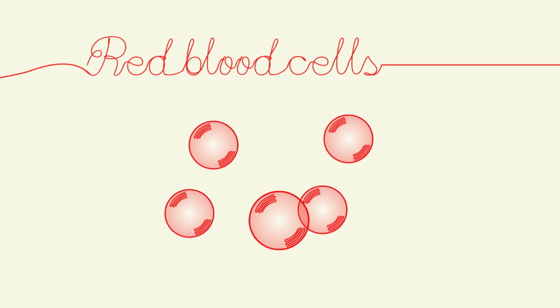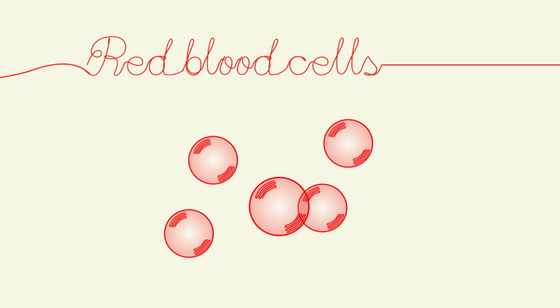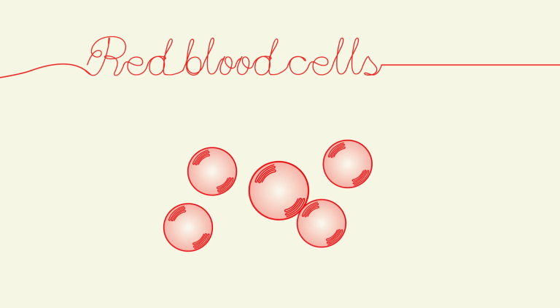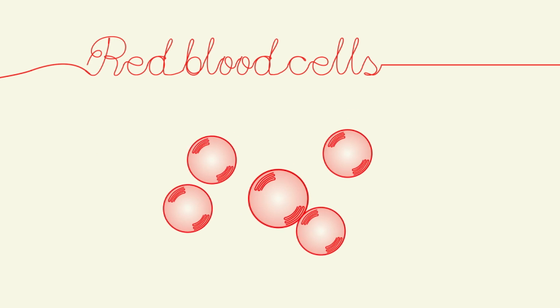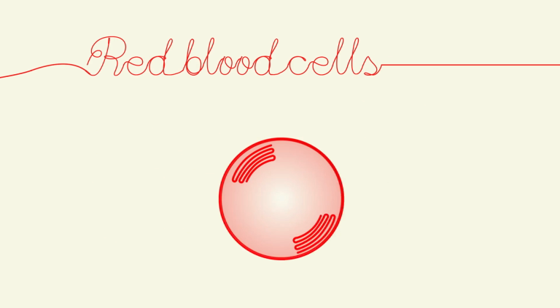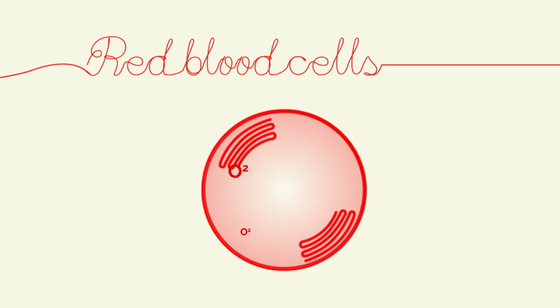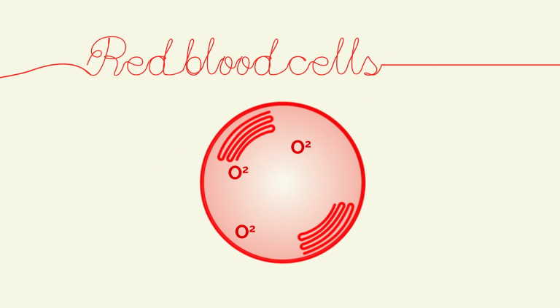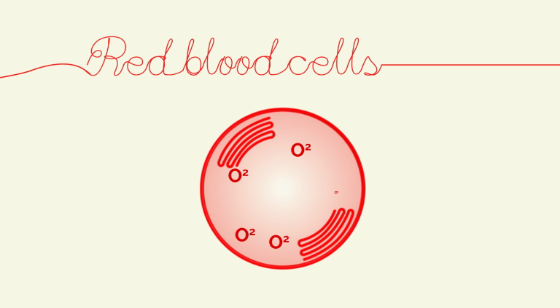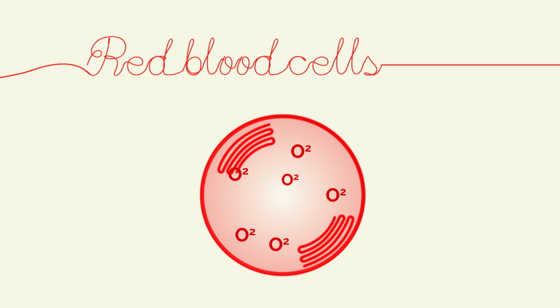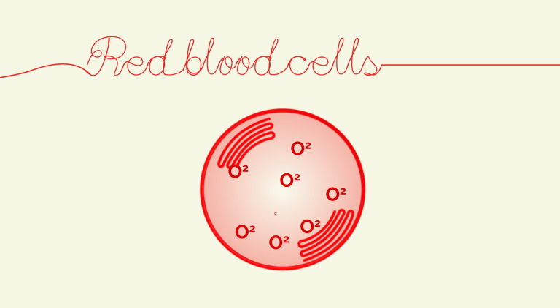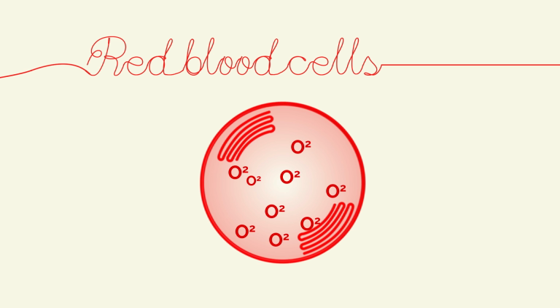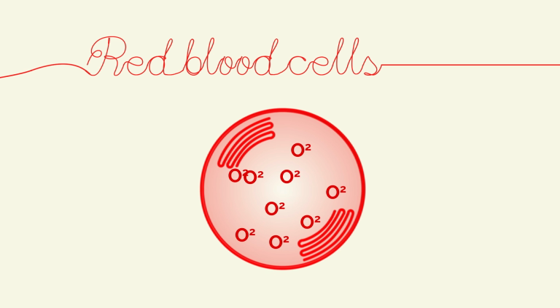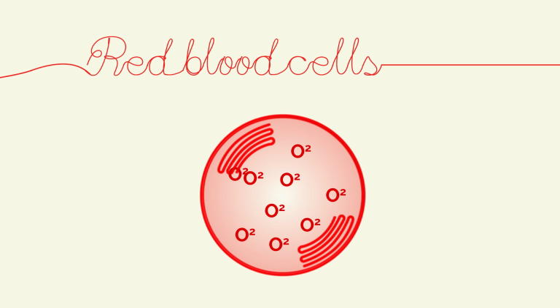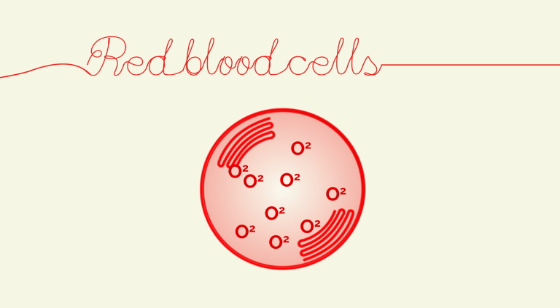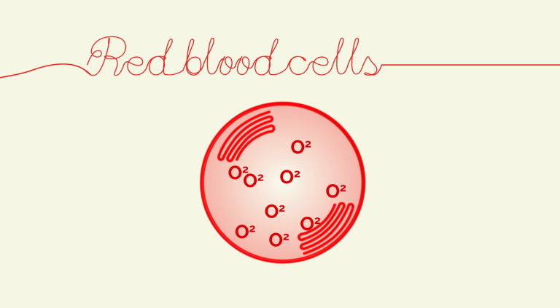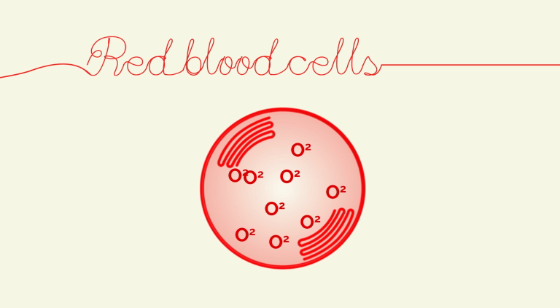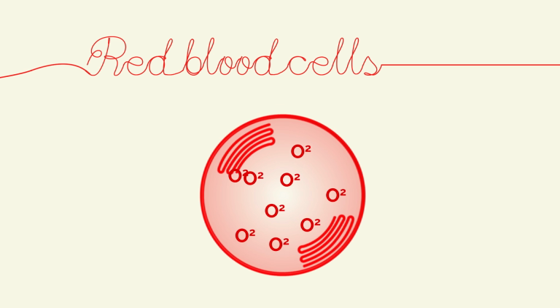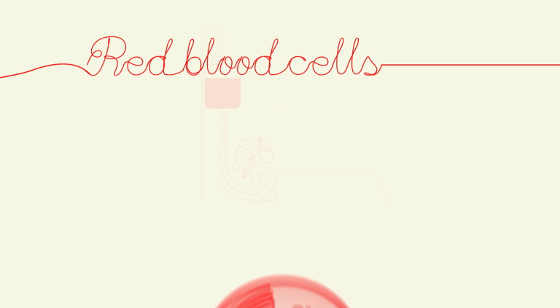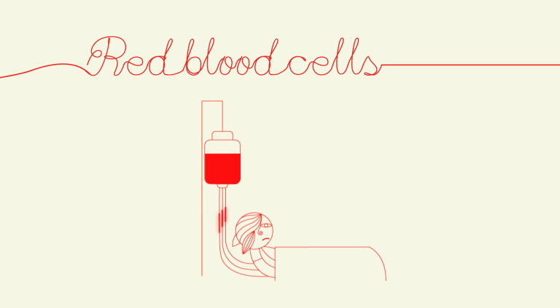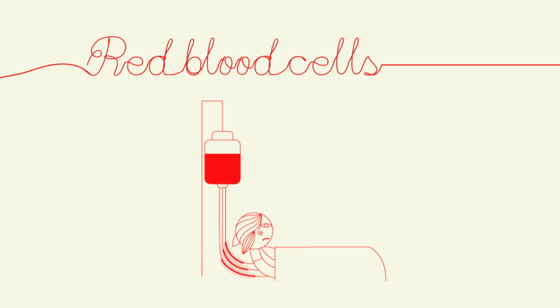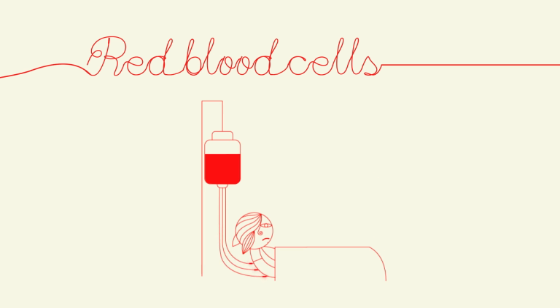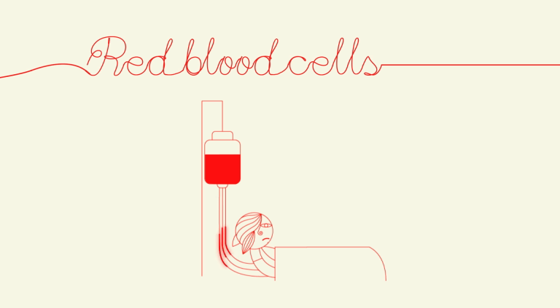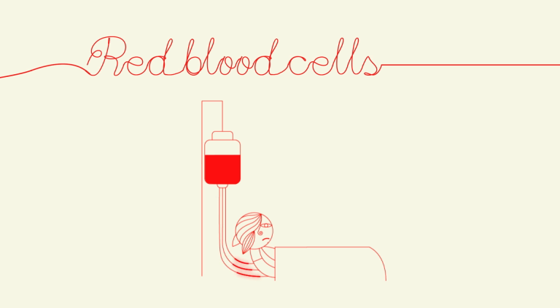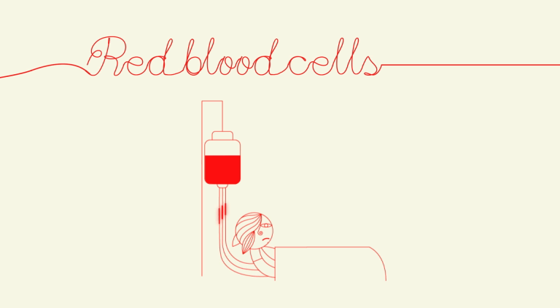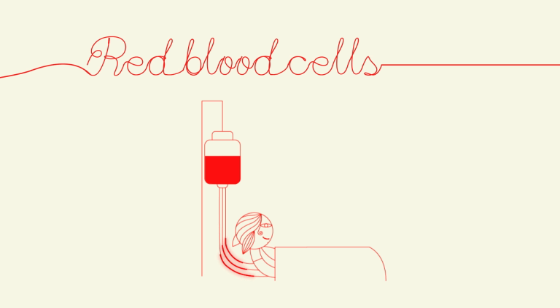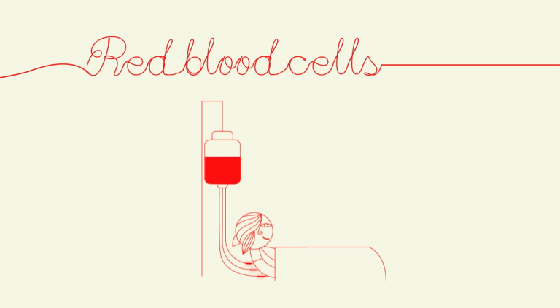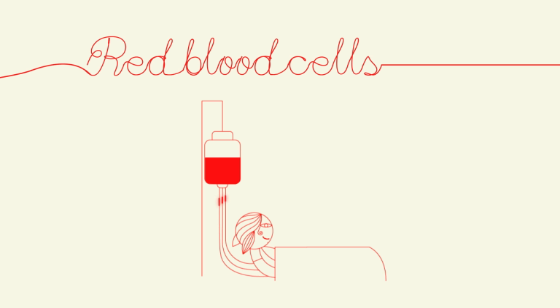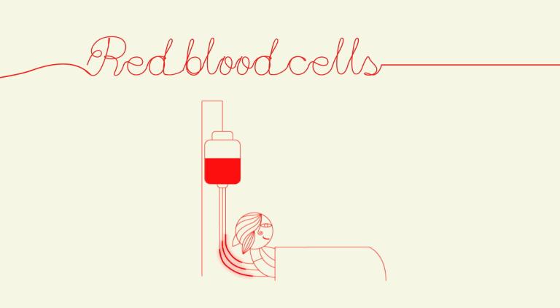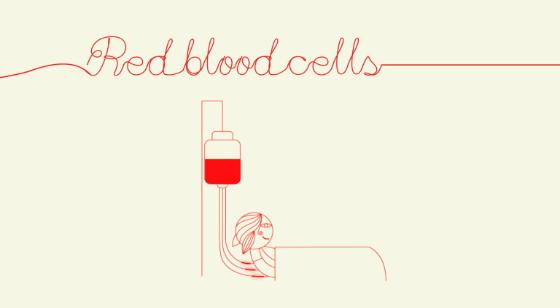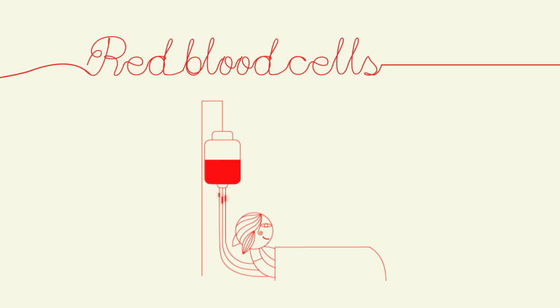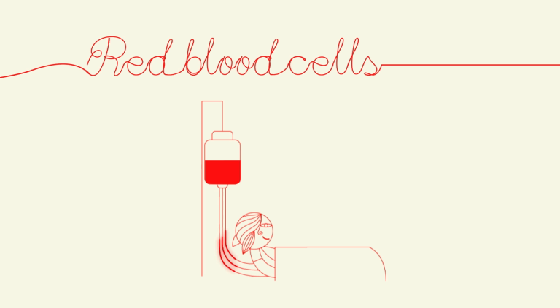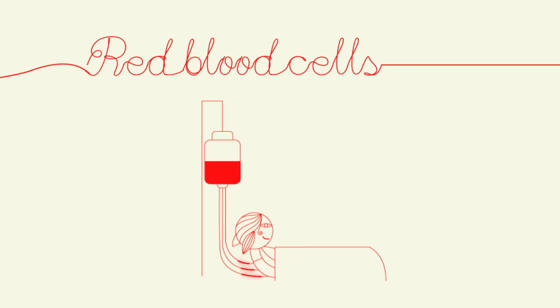Red blood cells contain hemoglobin, the protein that transports oxygen throughout the body. It's used to treat patients who have anemia or blood loss after trauma or surgery.